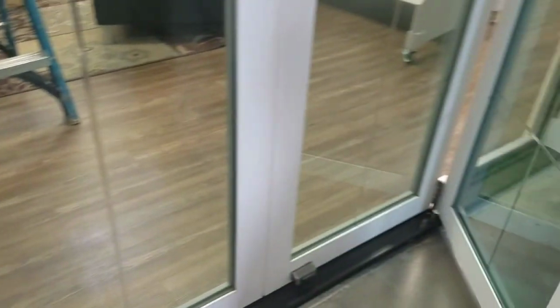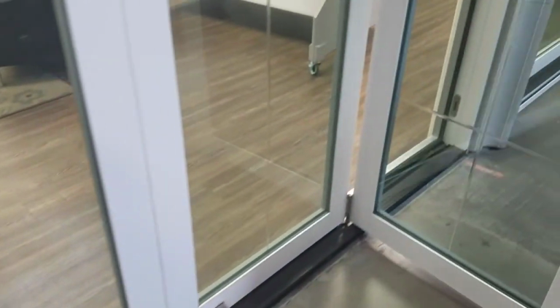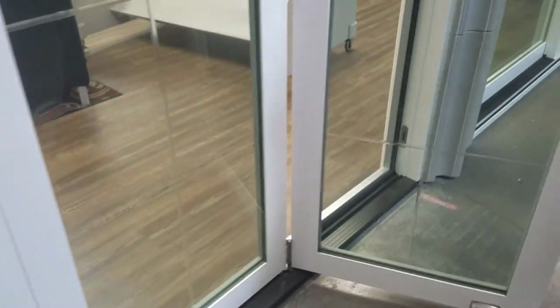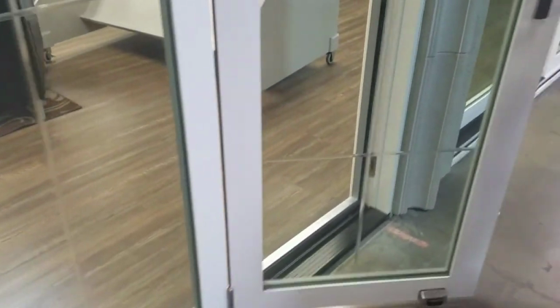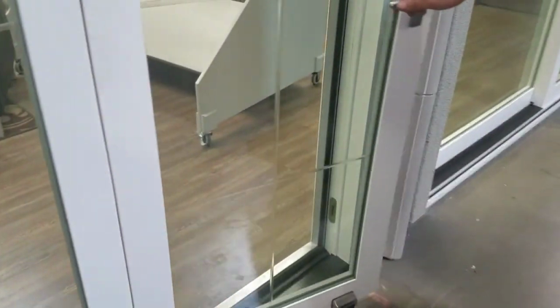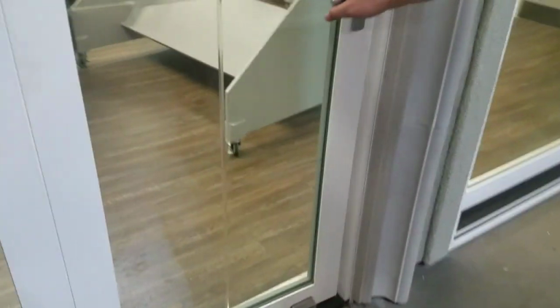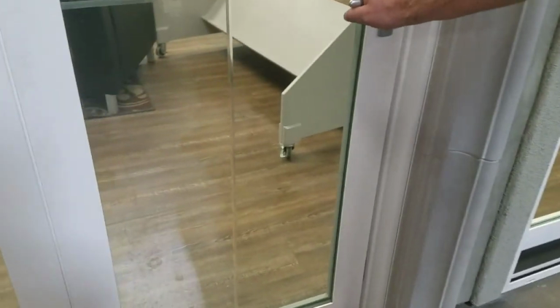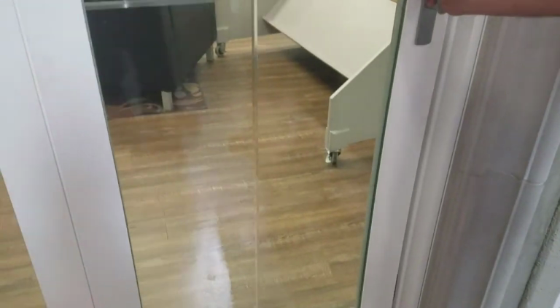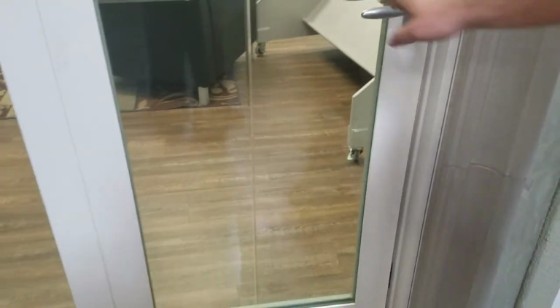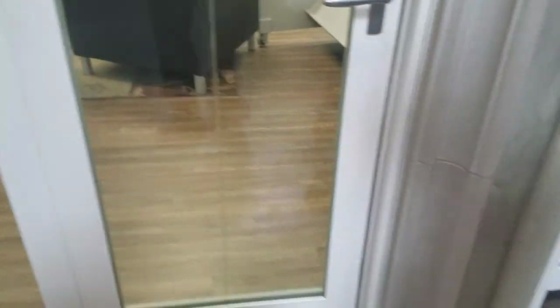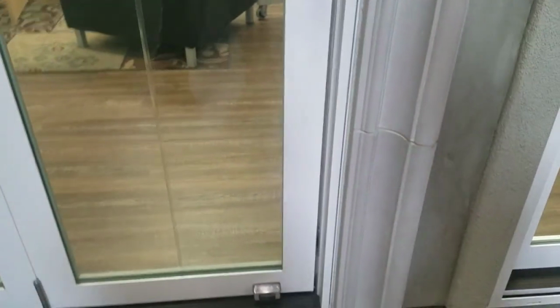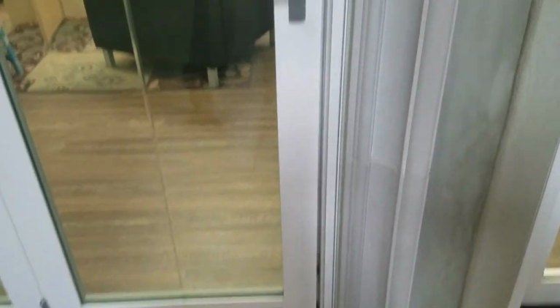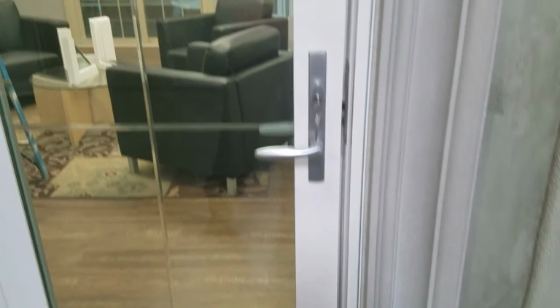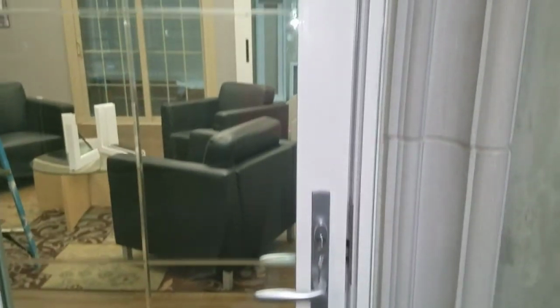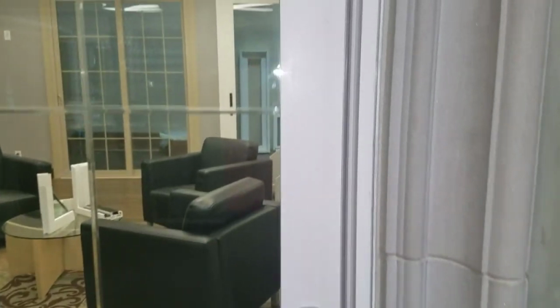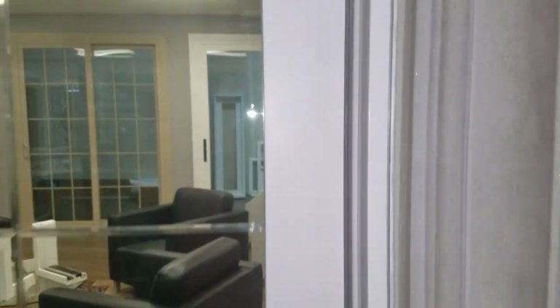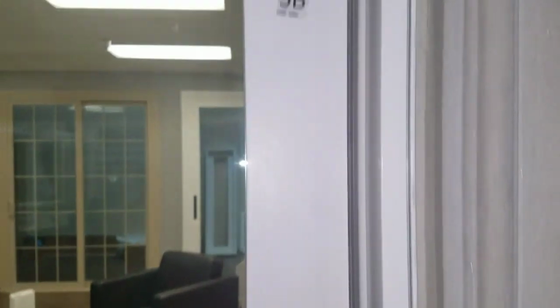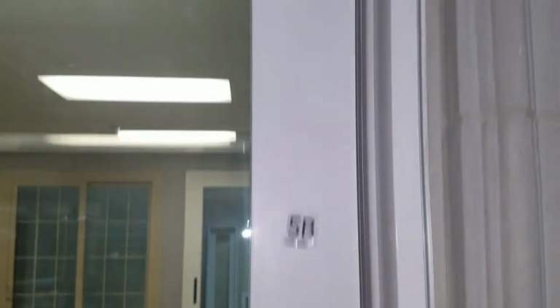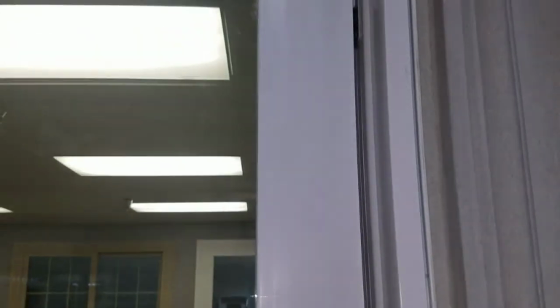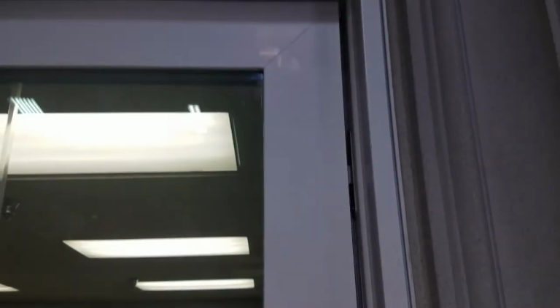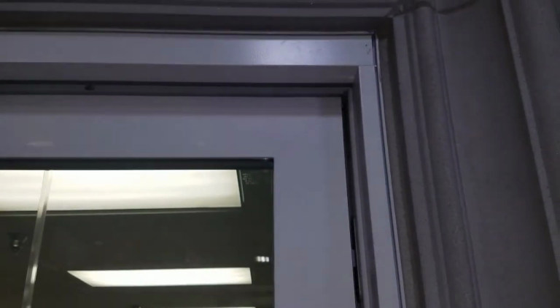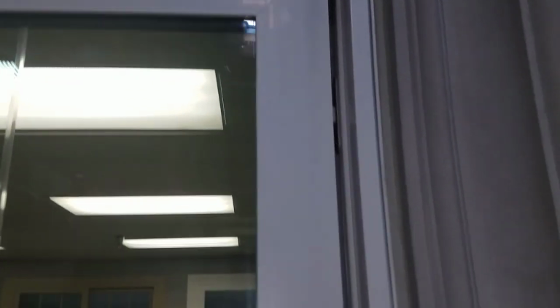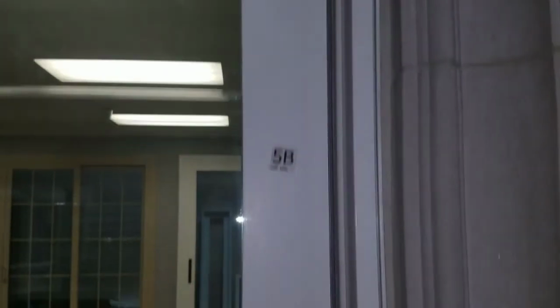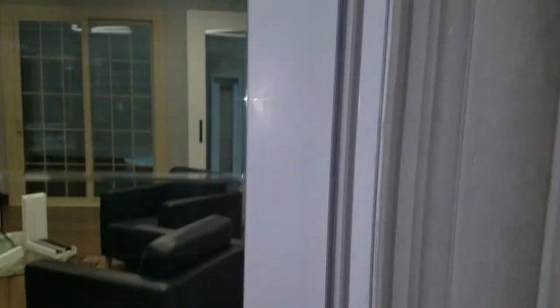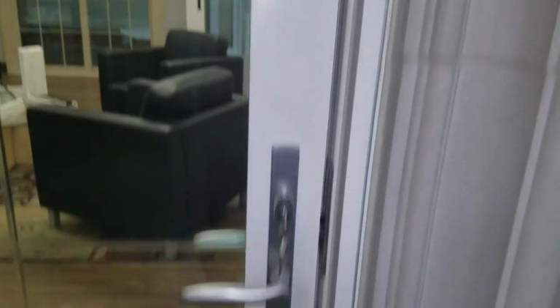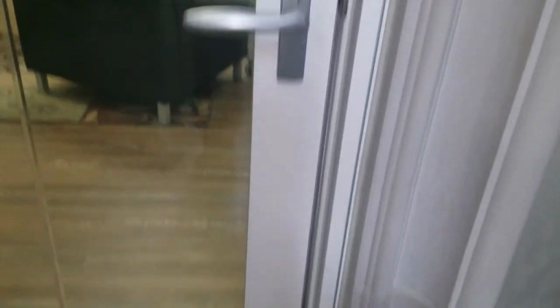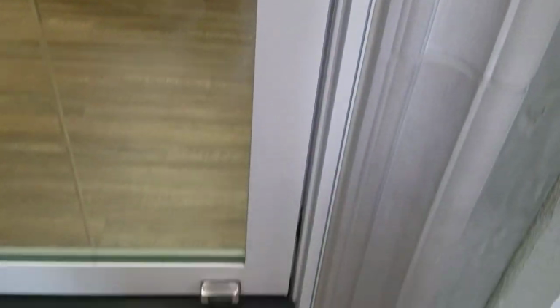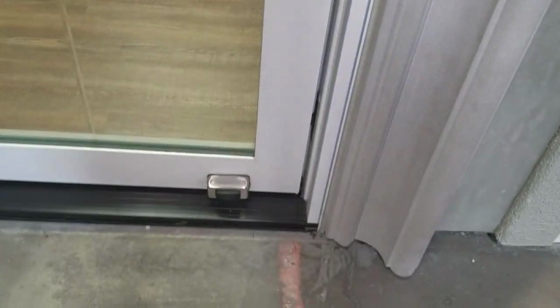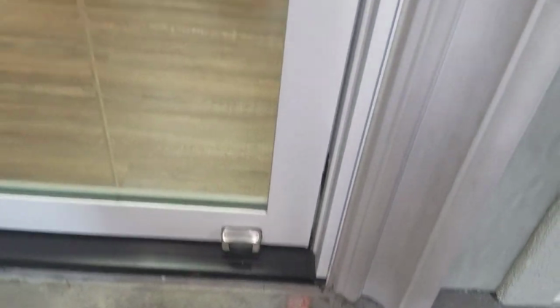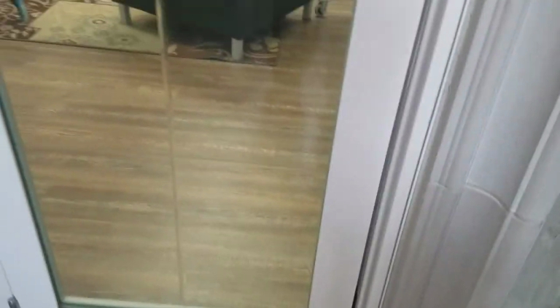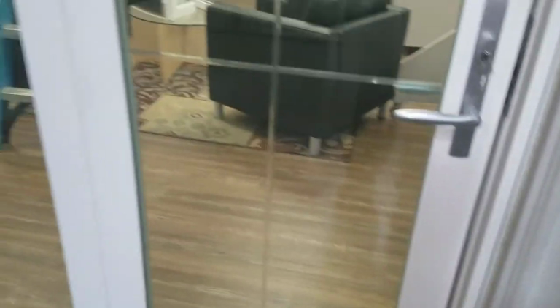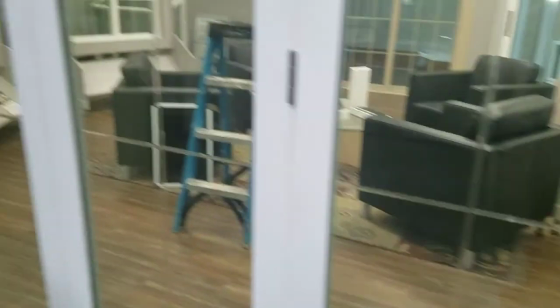Once the door is closed again, you can simply have a look and check the reveal going all the way up and all the way down. Everything looks good horizontally and the door works great.